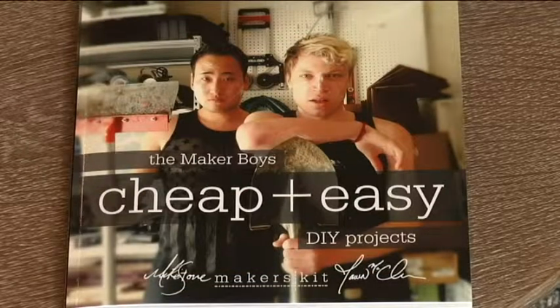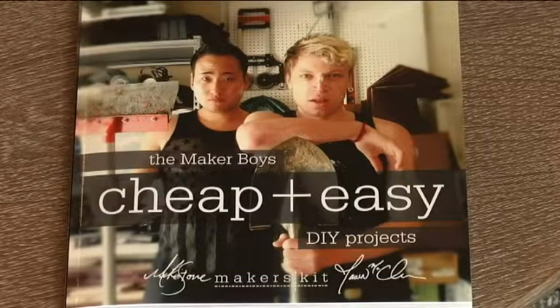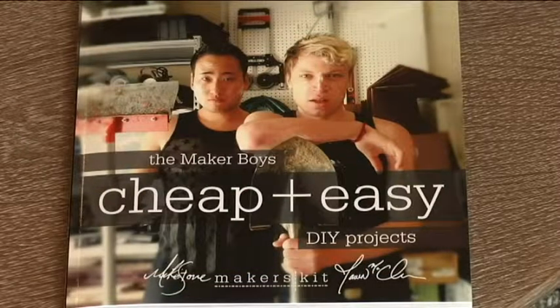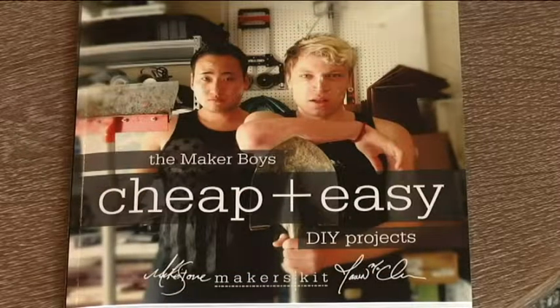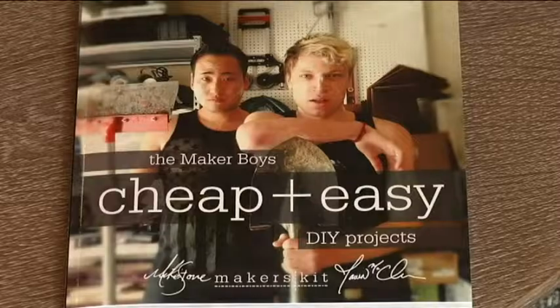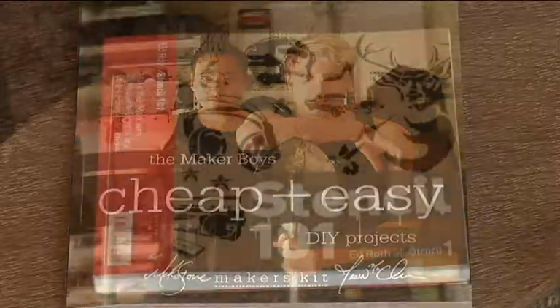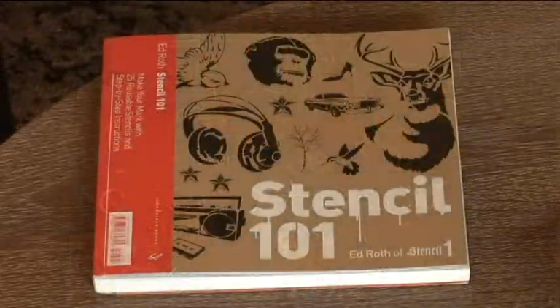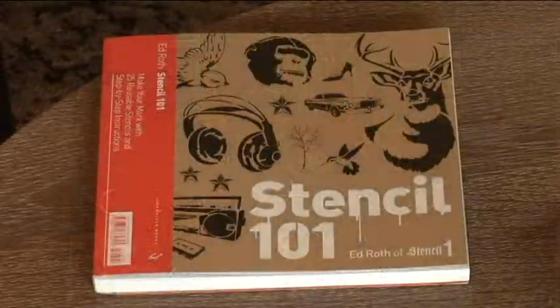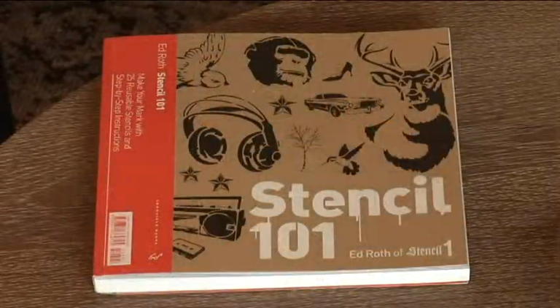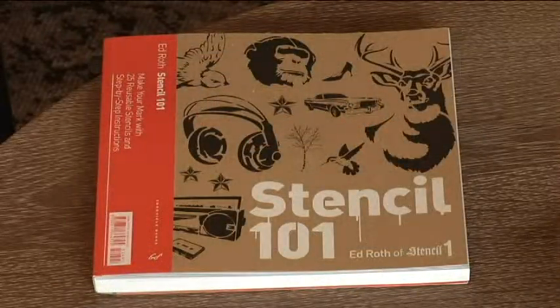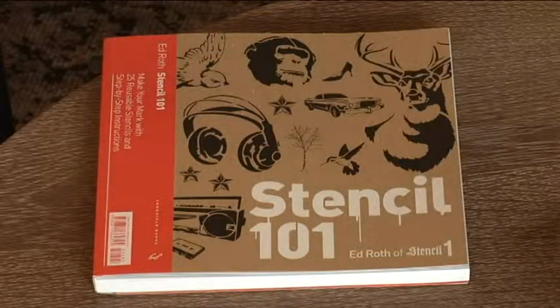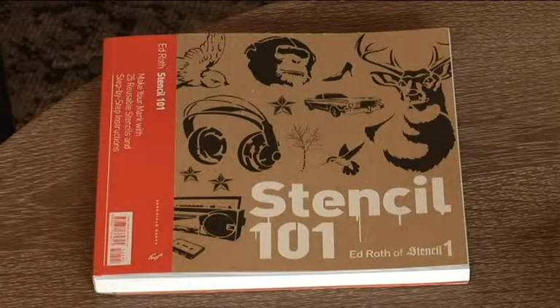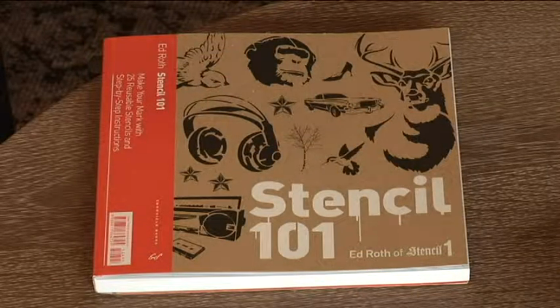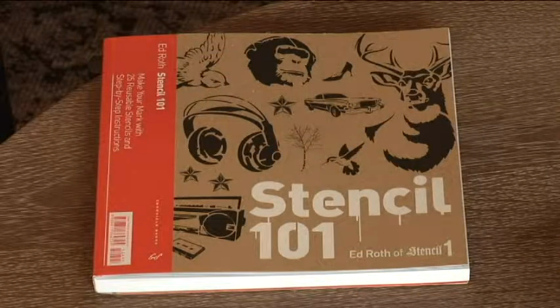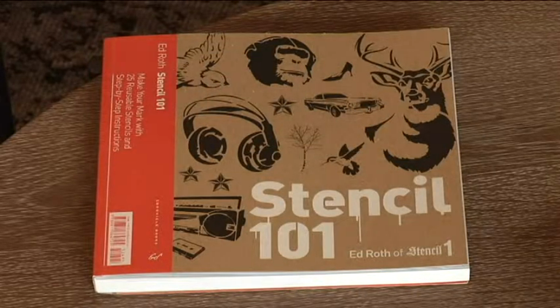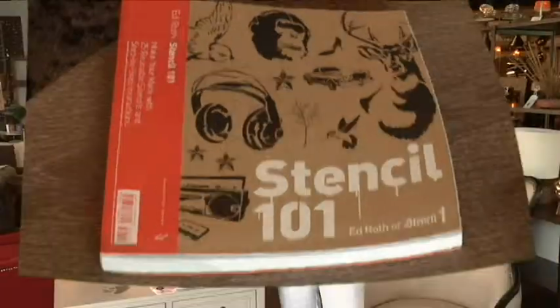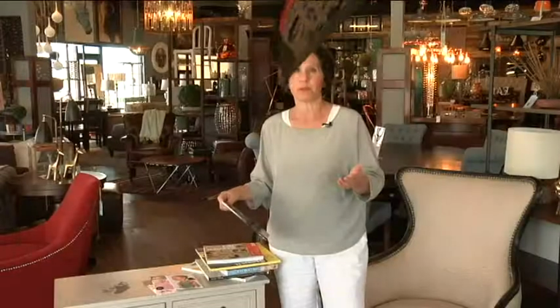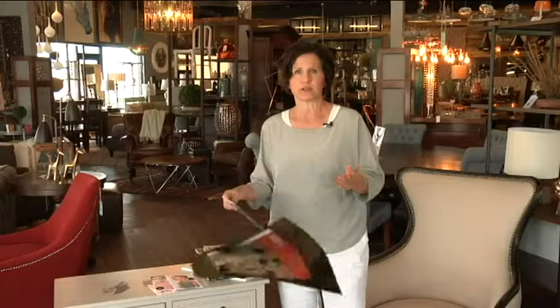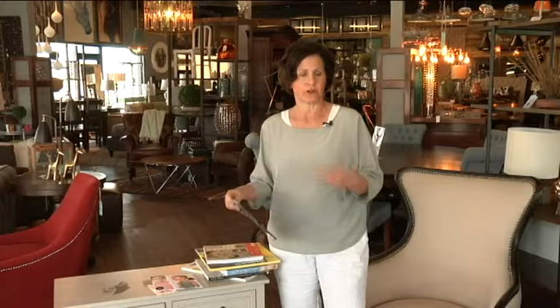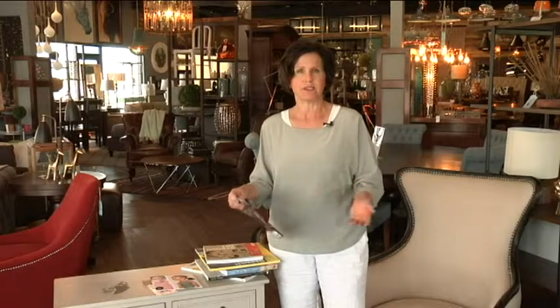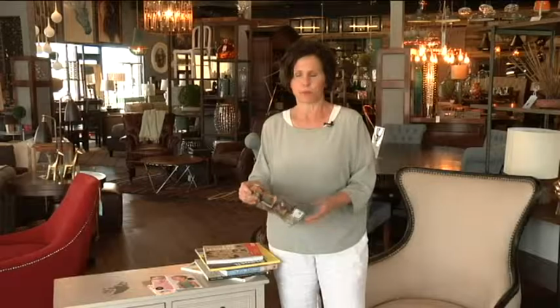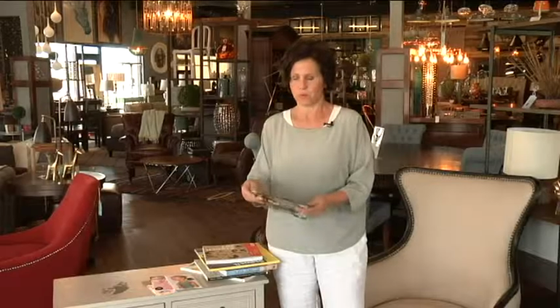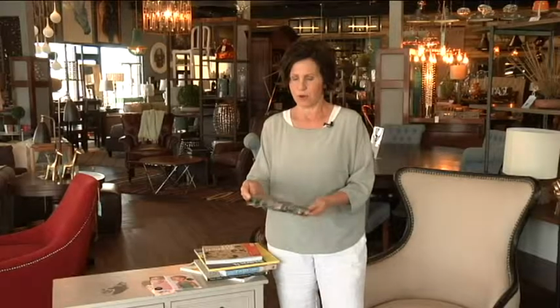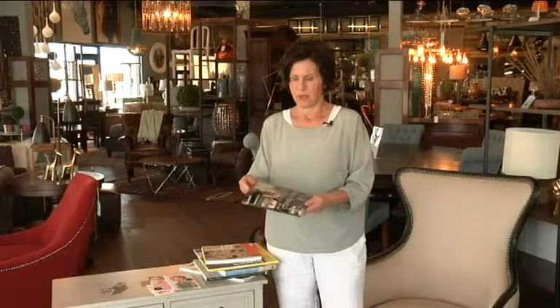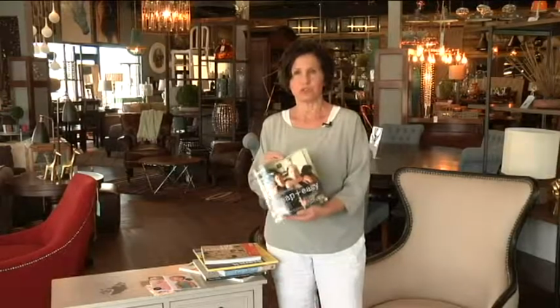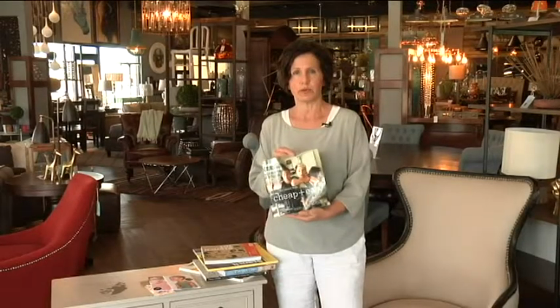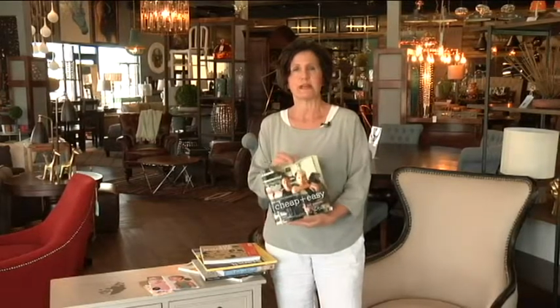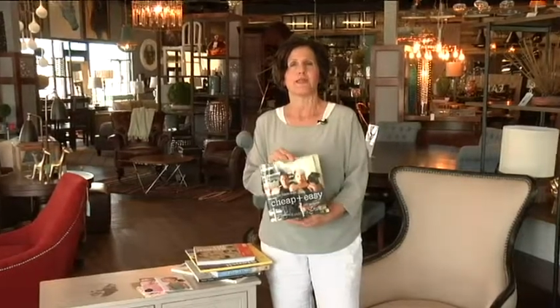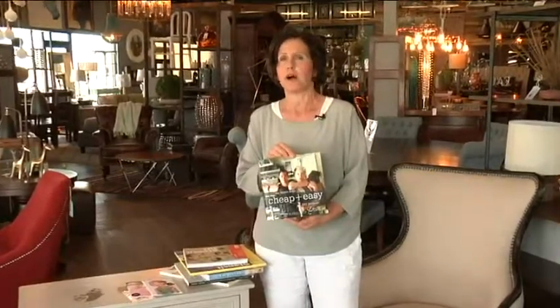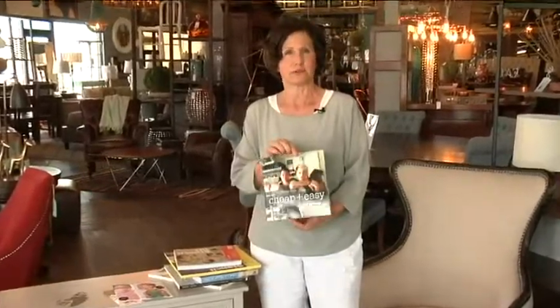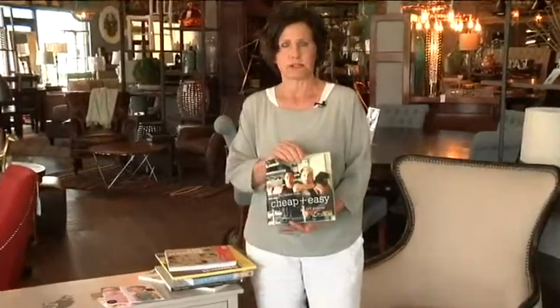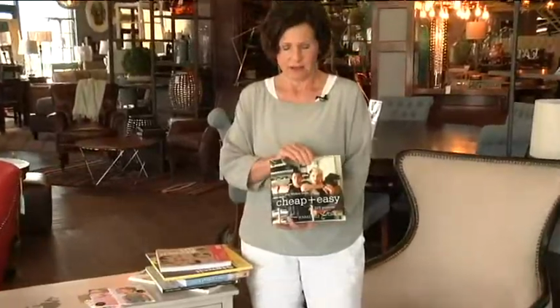Spray painting and painting with stencils are all the rage. We have books — whether they're coffee table books or how-to books — that are always 30% off.